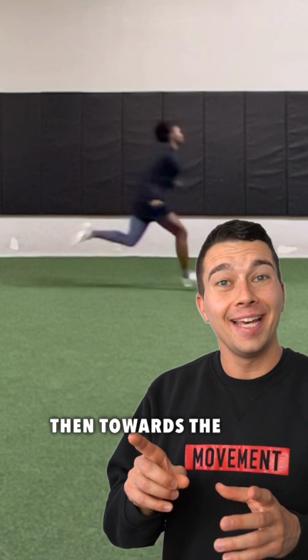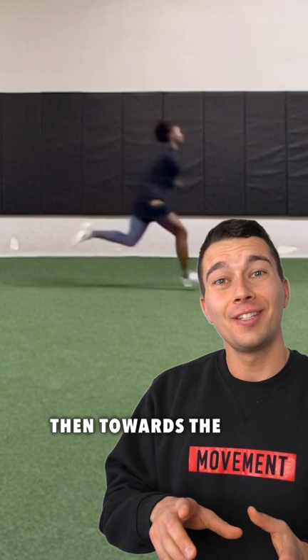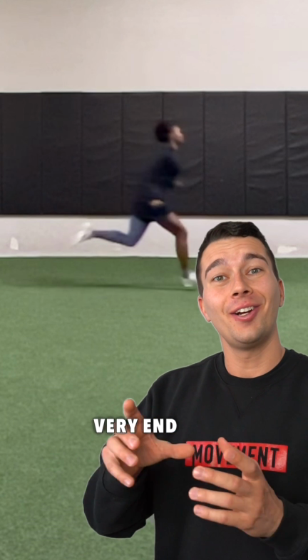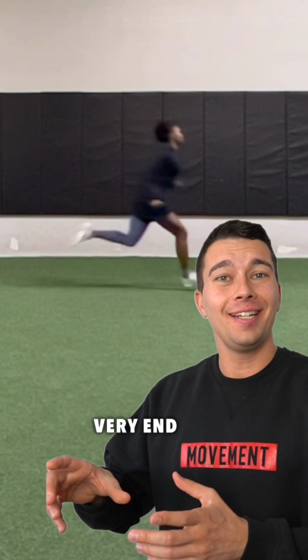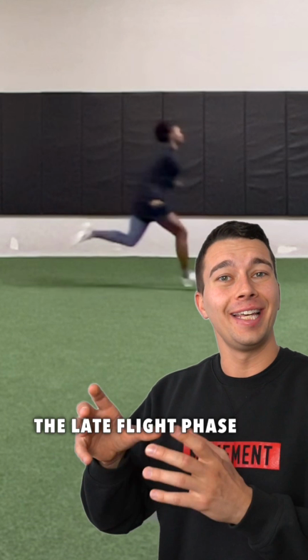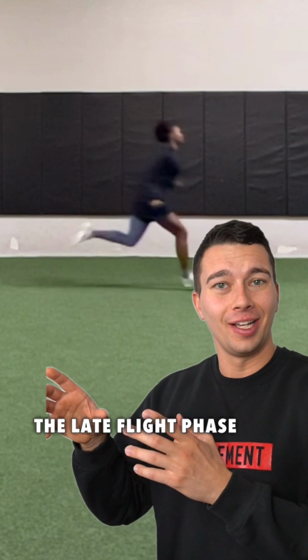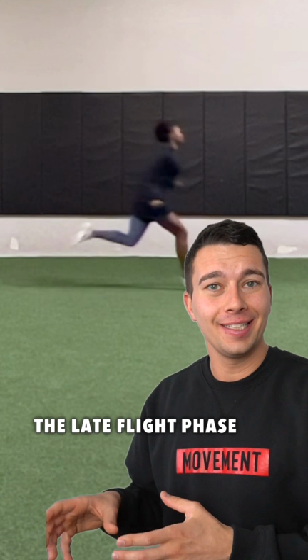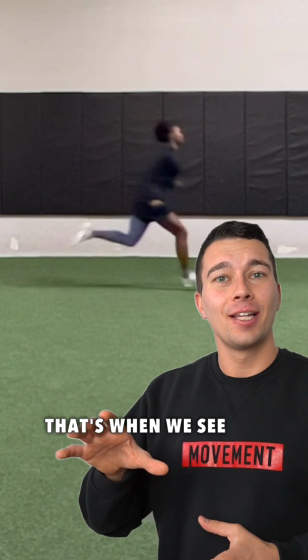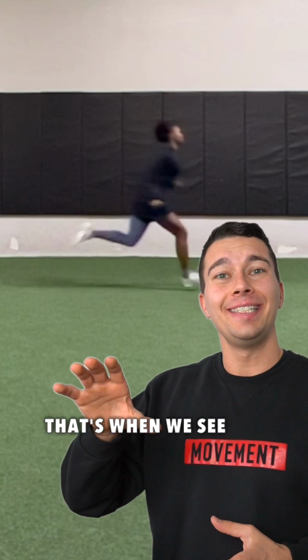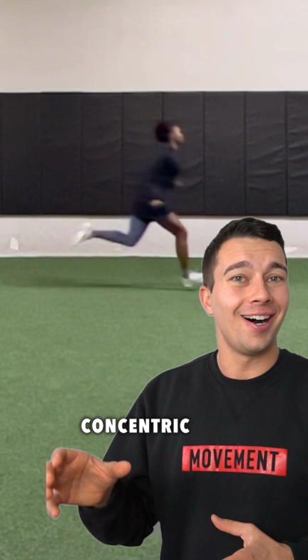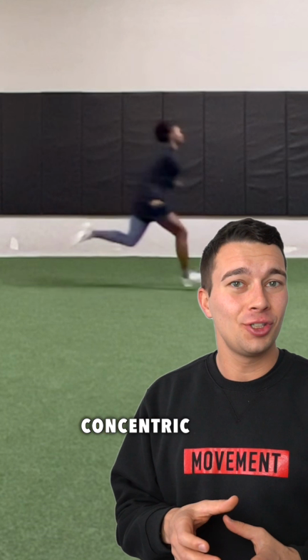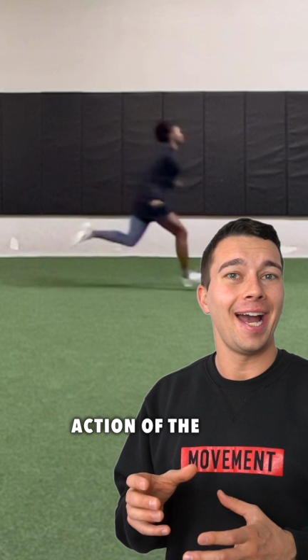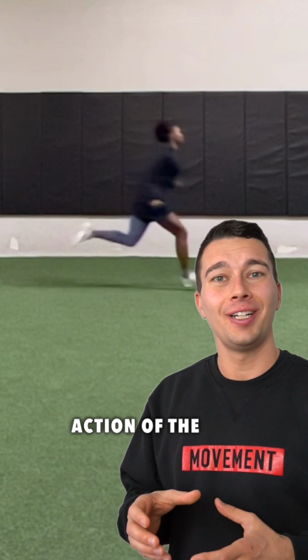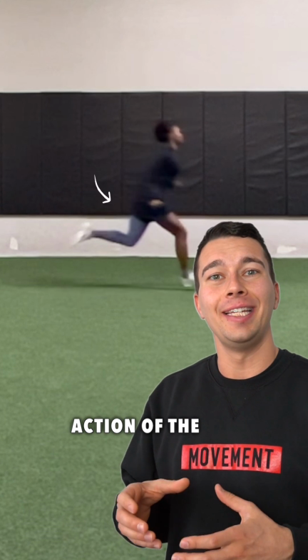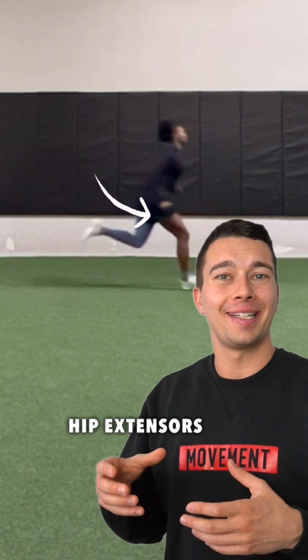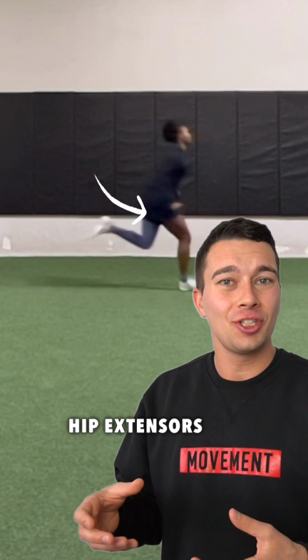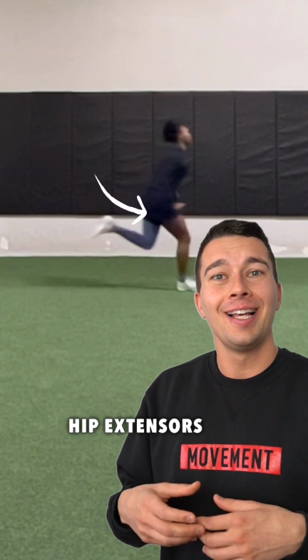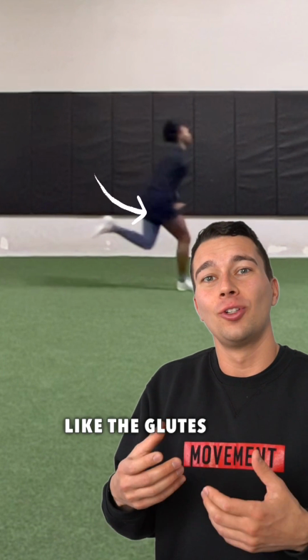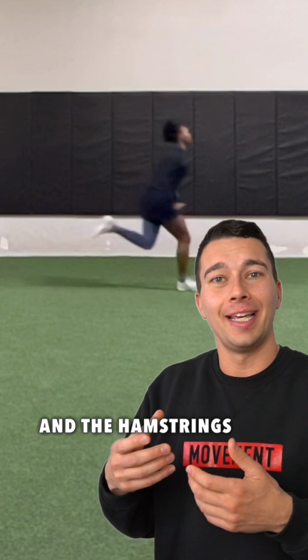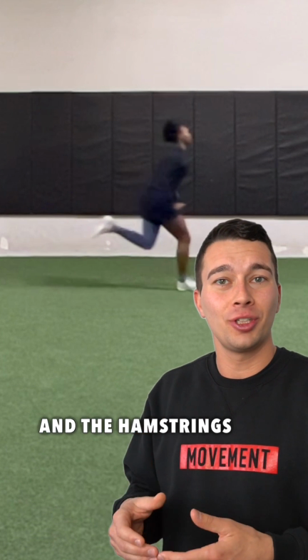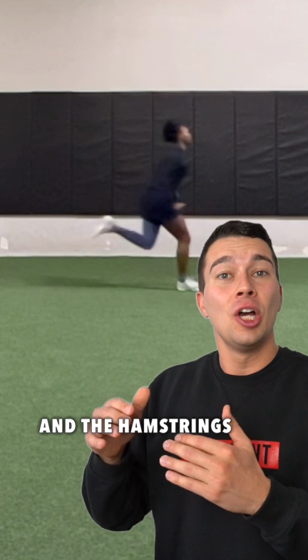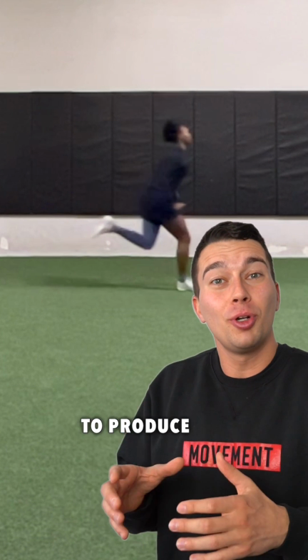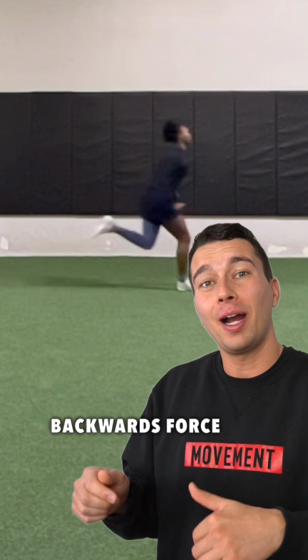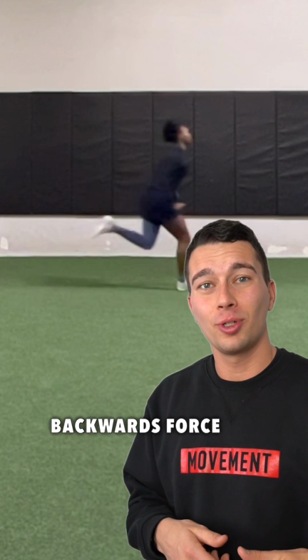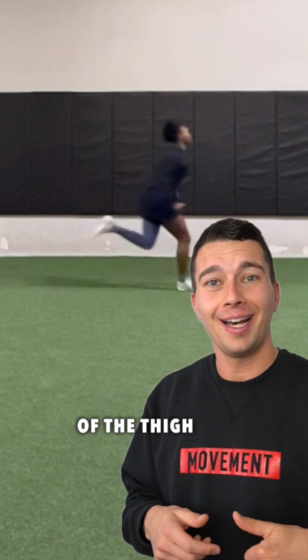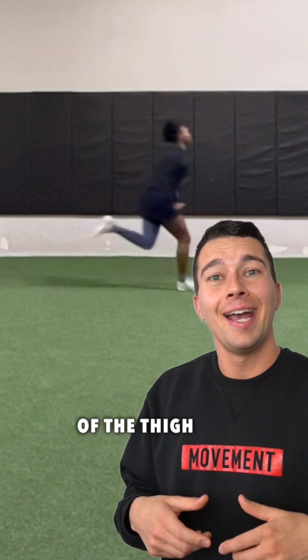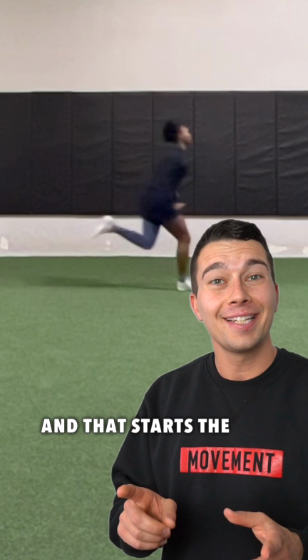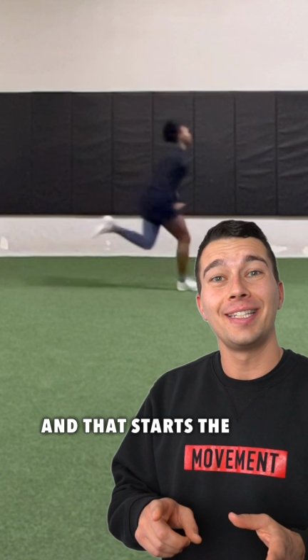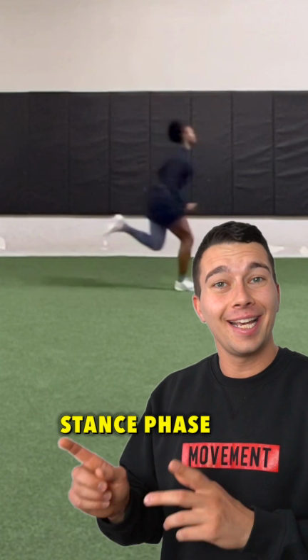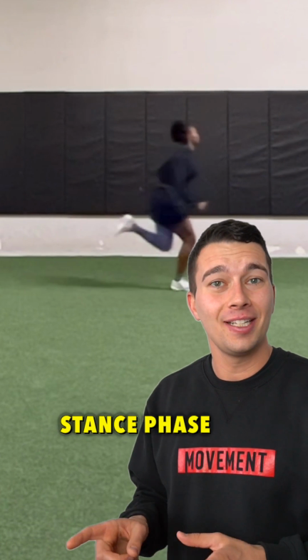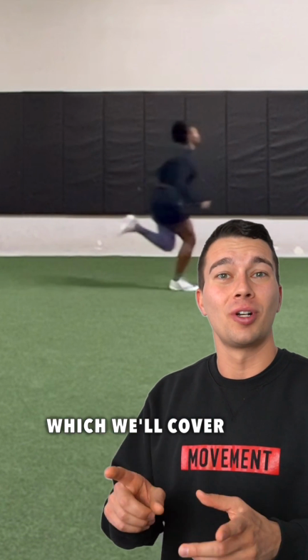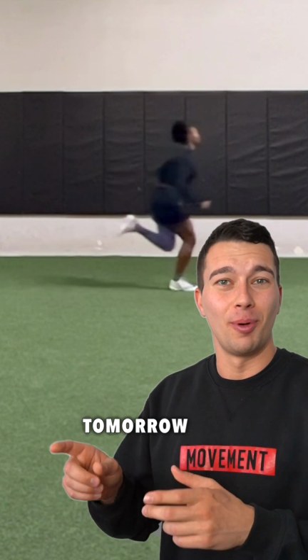Then towards the very end of the late flight phase, that's when we see concentric action of the hip extensors, like the glutes and the hamstrings, to produce backwards force of the thigh. And that starts the stance phase, which we'll cover tomorrow.